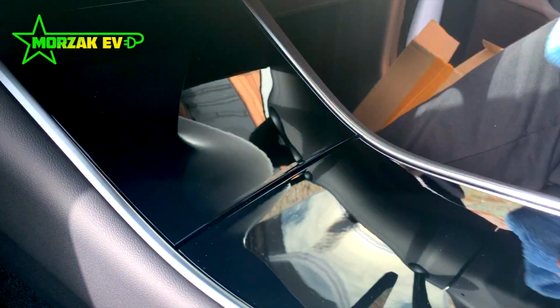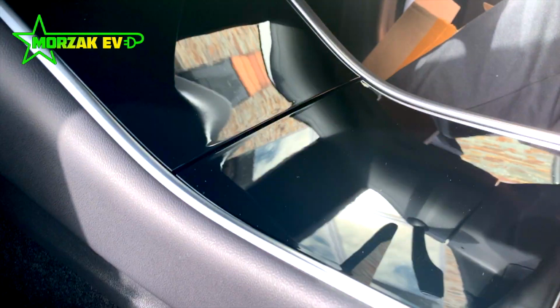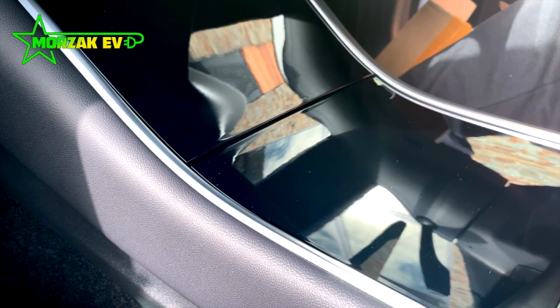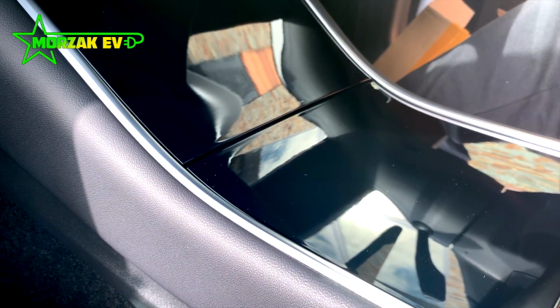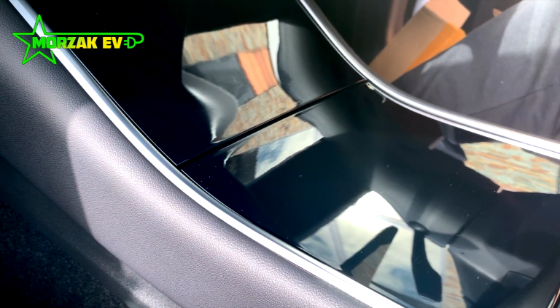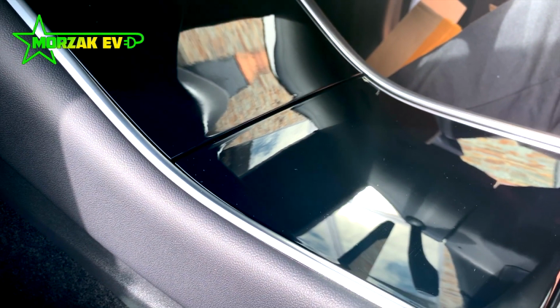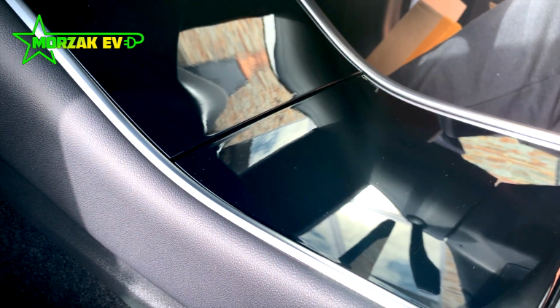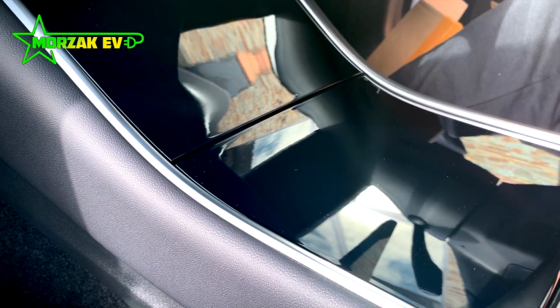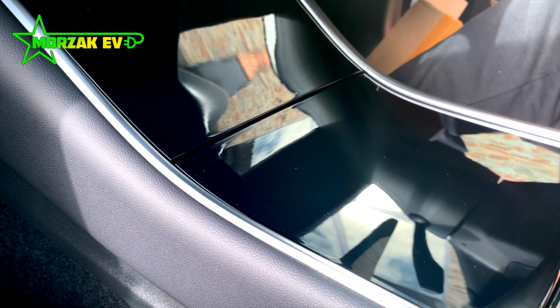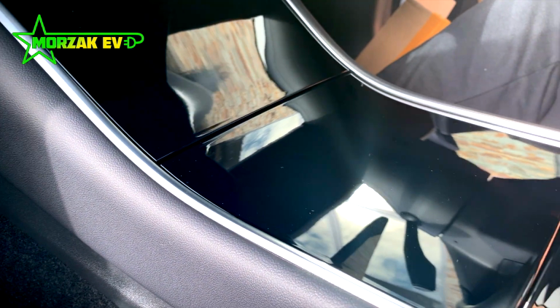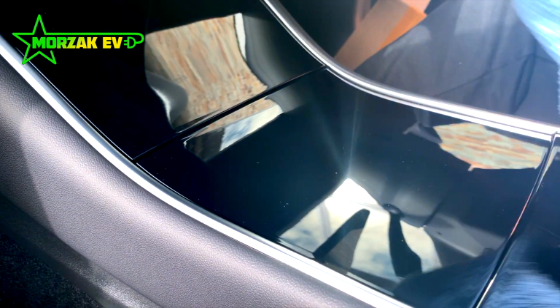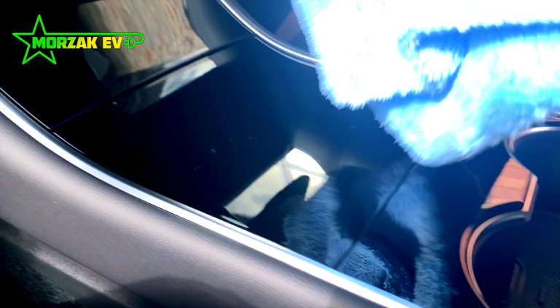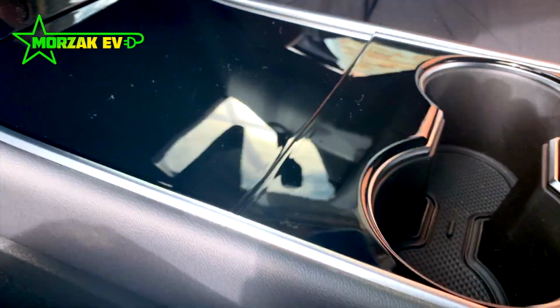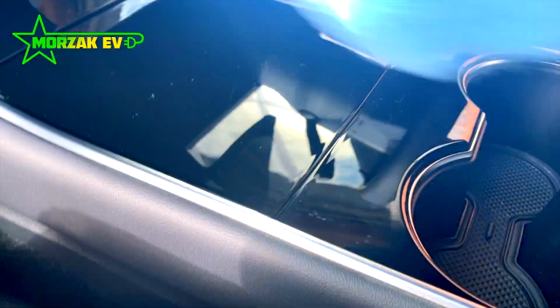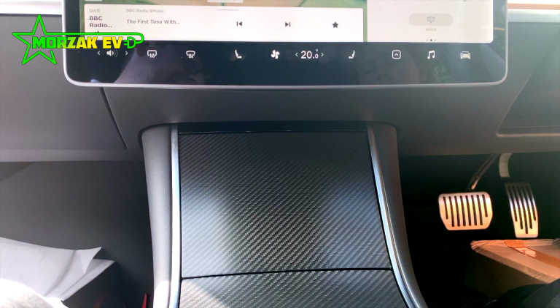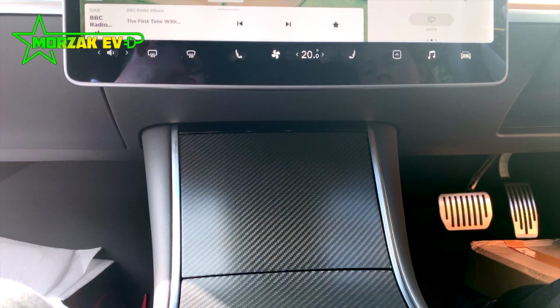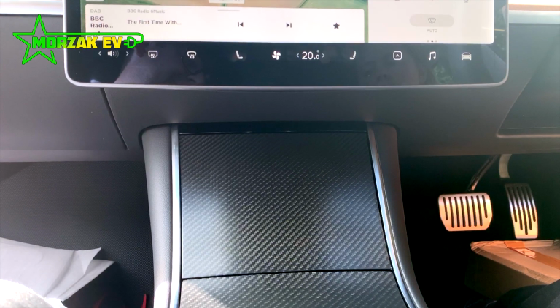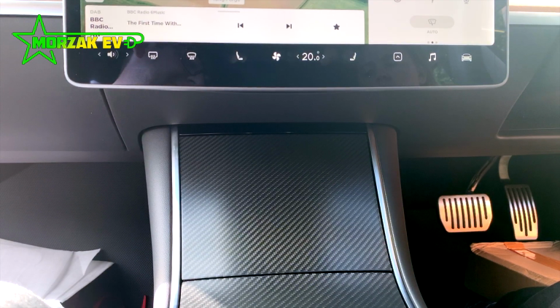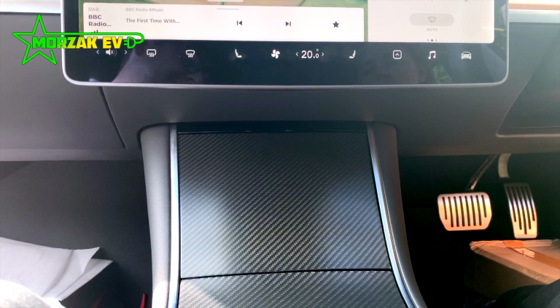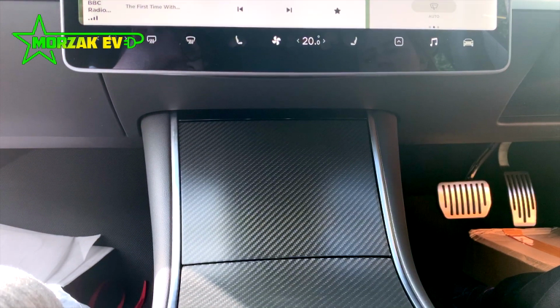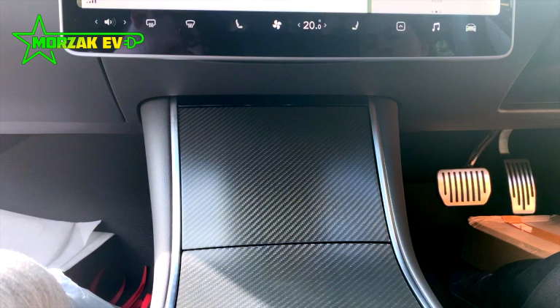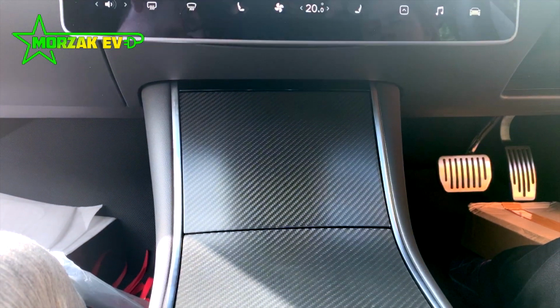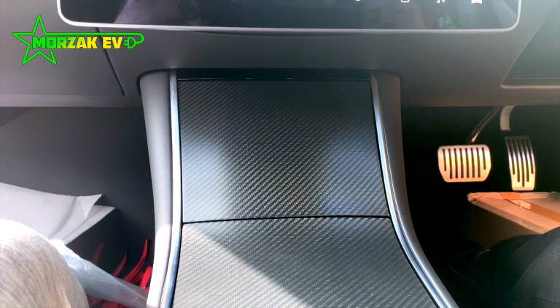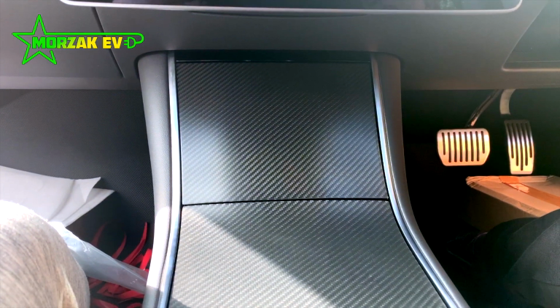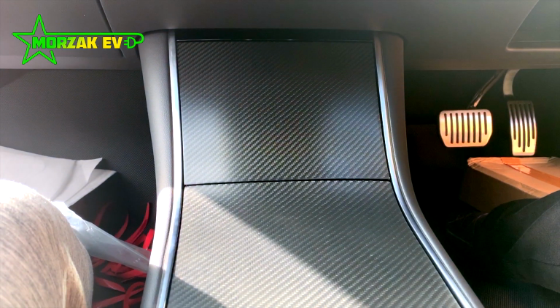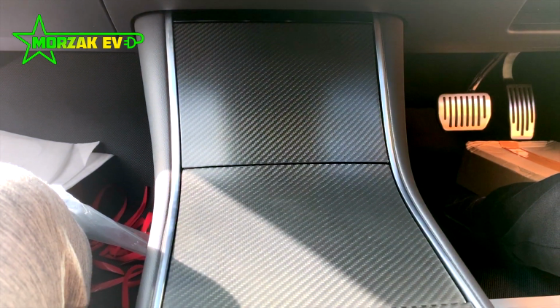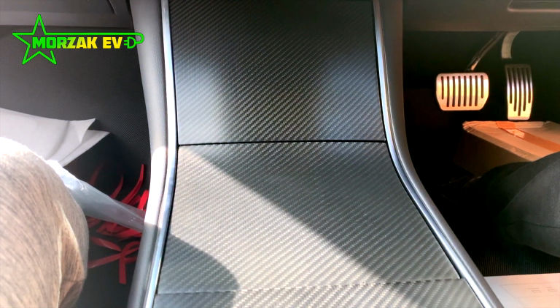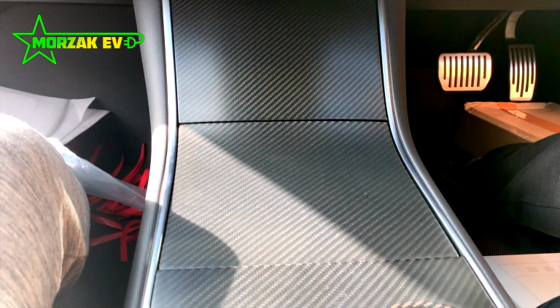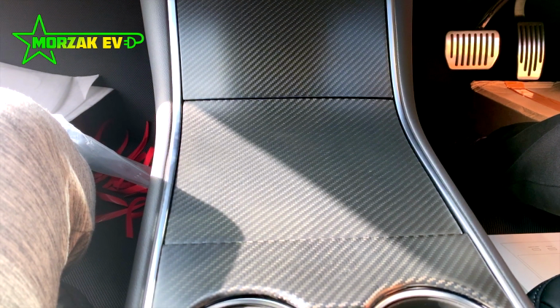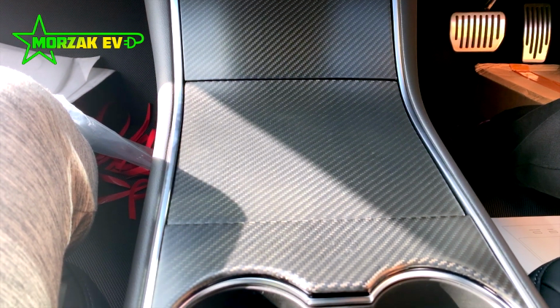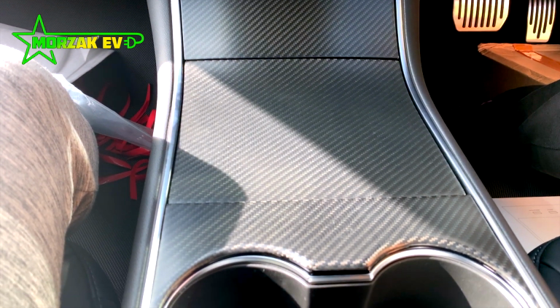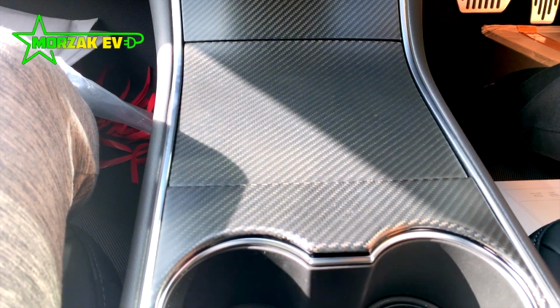Hey everybody and welcome to Morzac EV. This video is going to be covering the why, what and how of covering the center console on our Tesla Model 3.